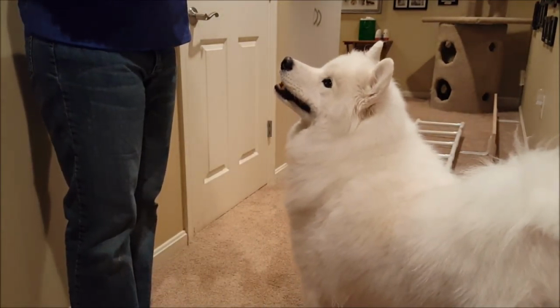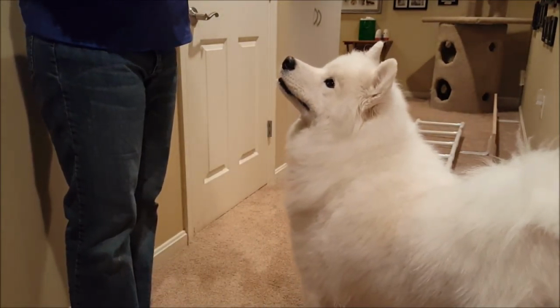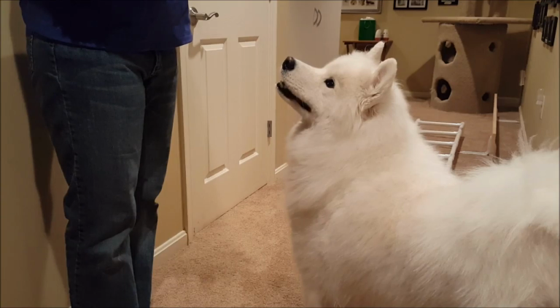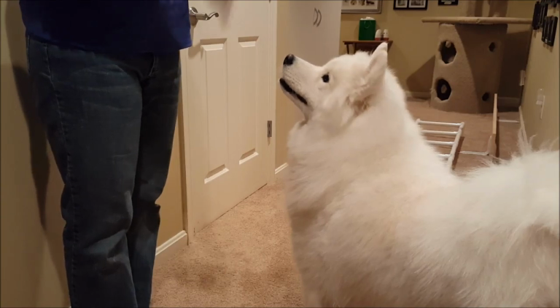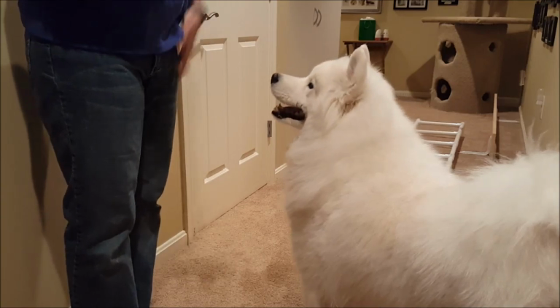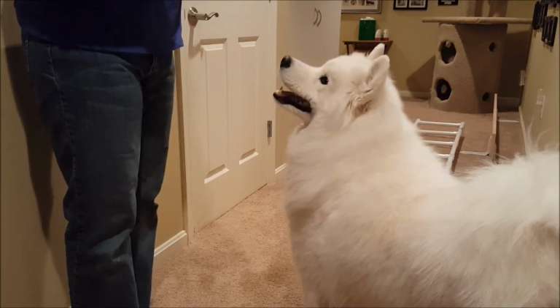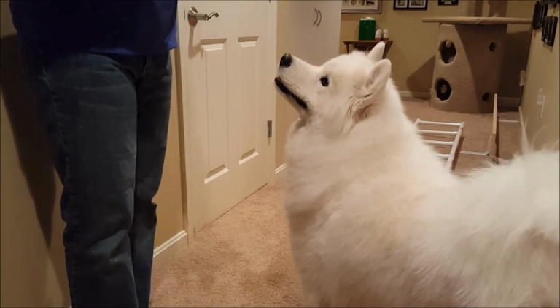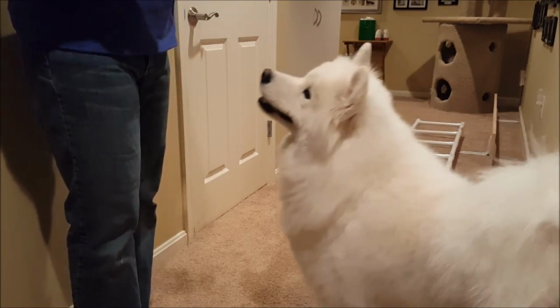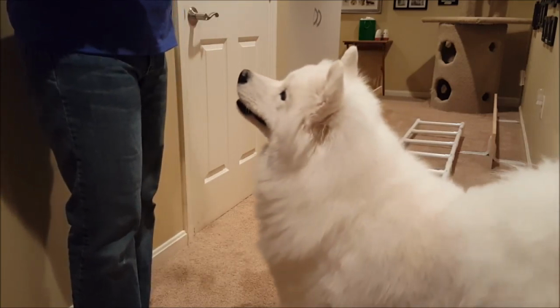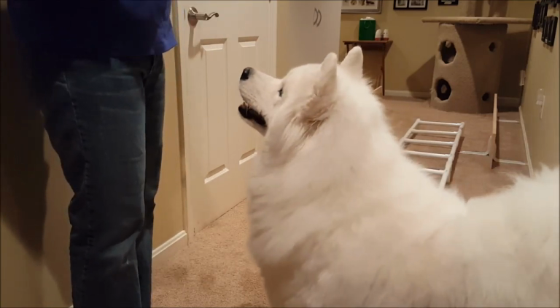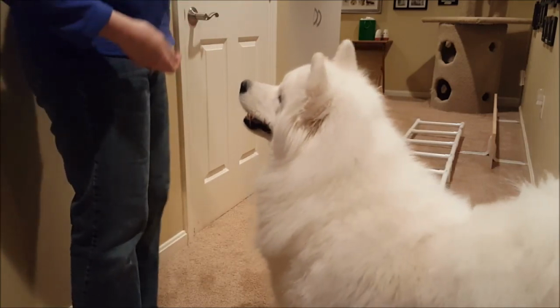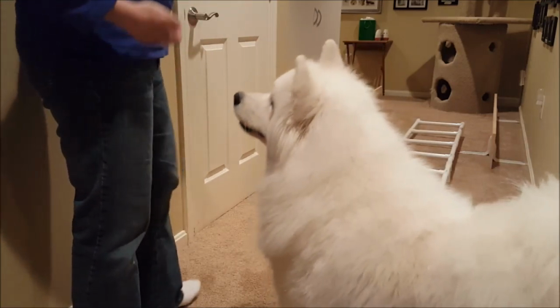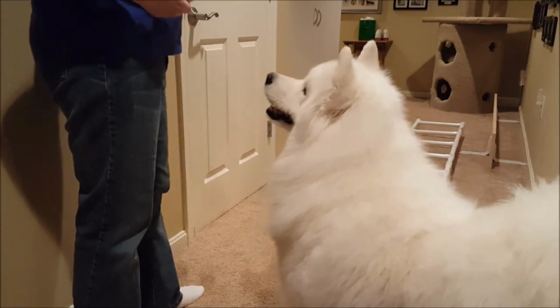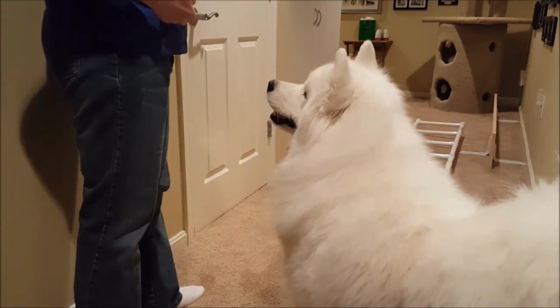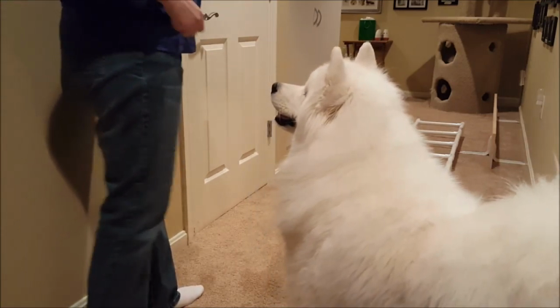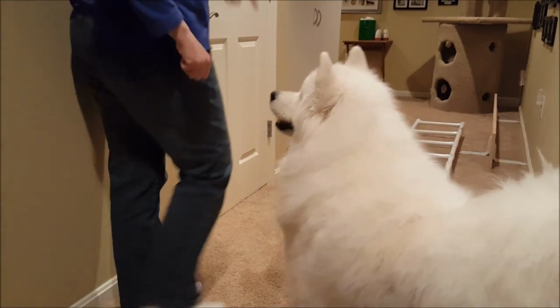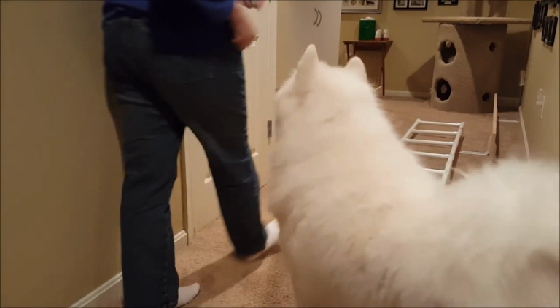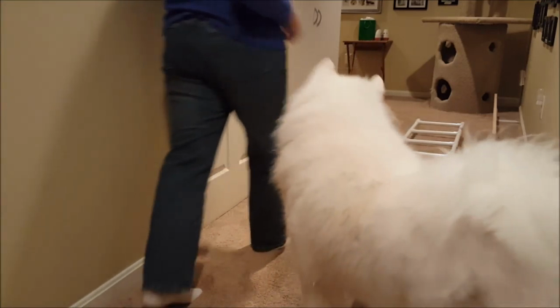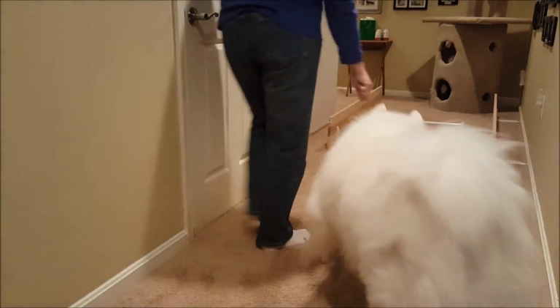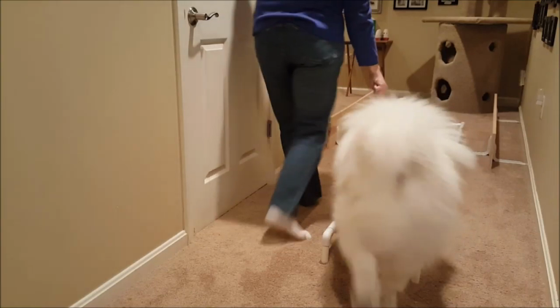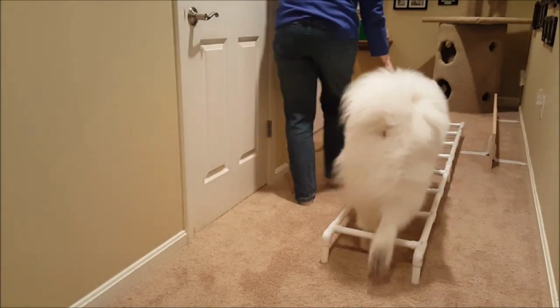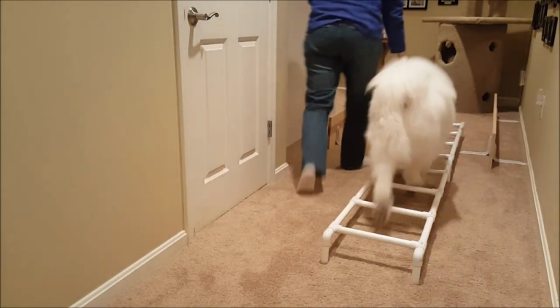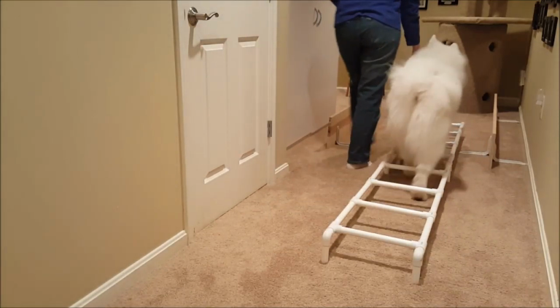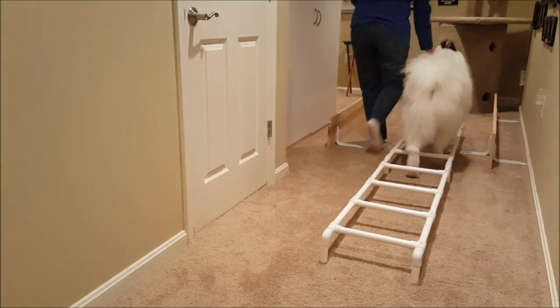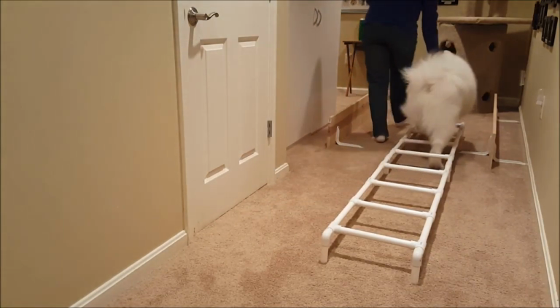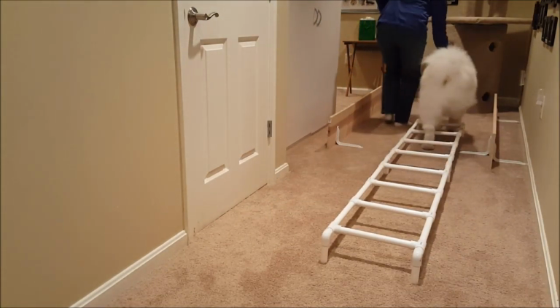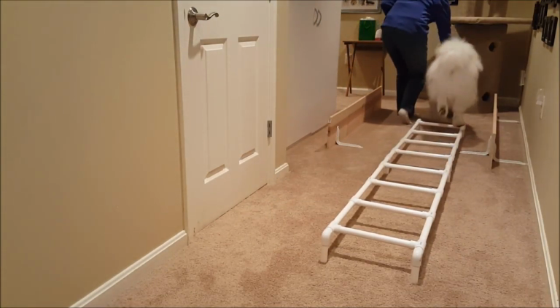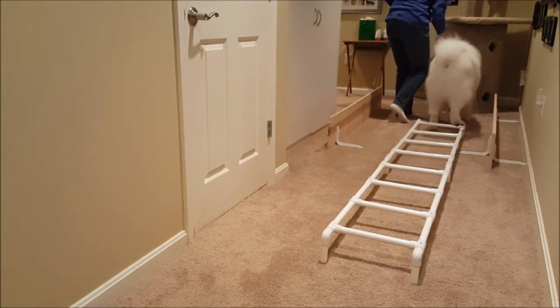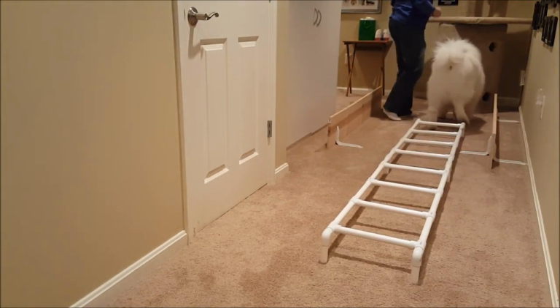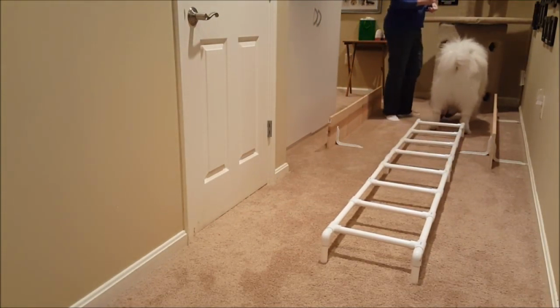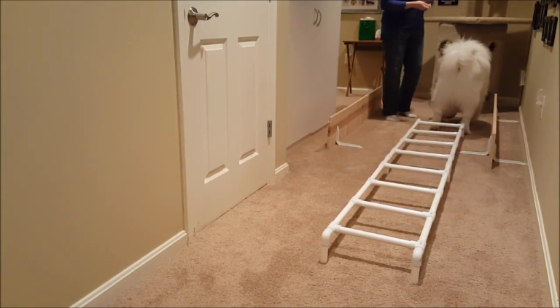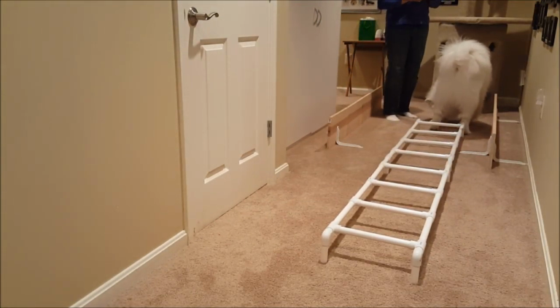I'm going to put a treat in my right hand since we're going in that direction, and we'll just give the 'walk it' cue and give a treat at the end.